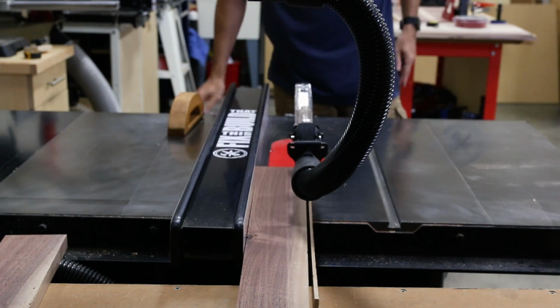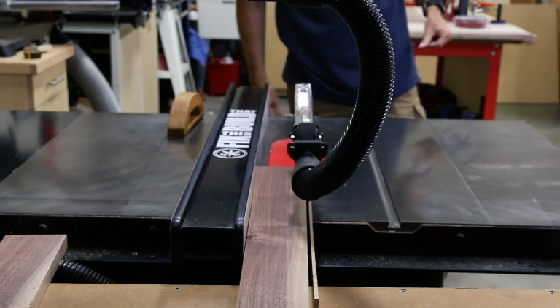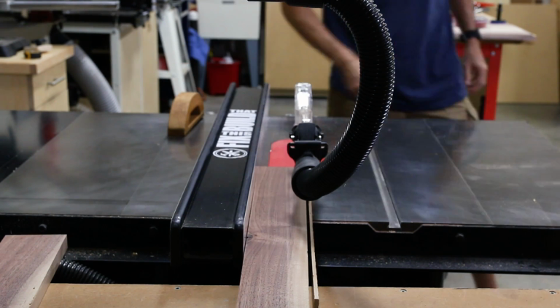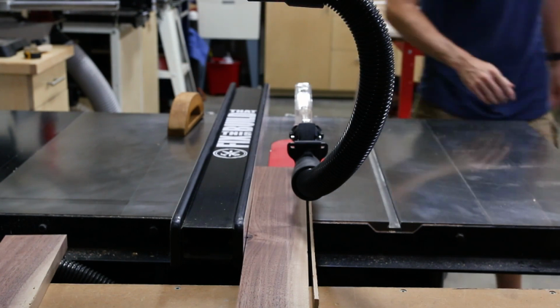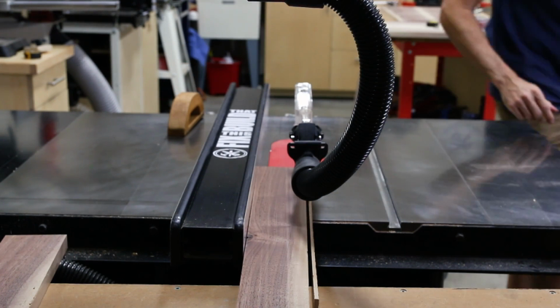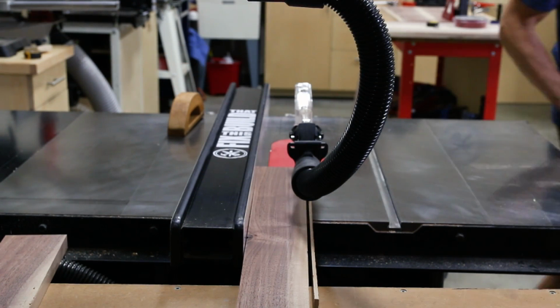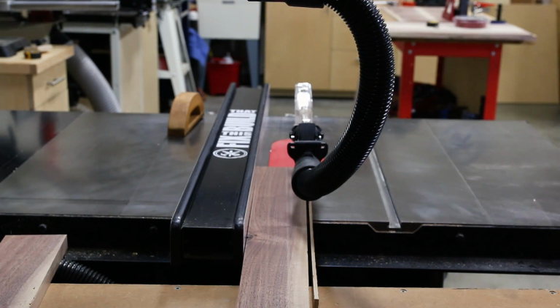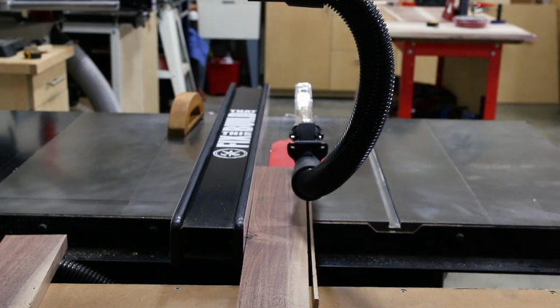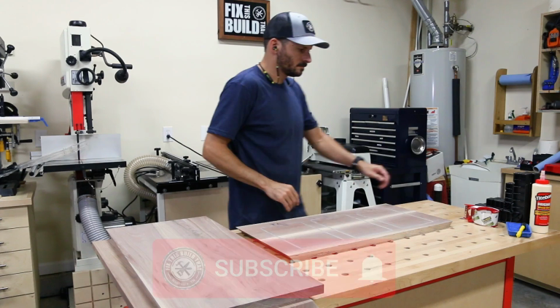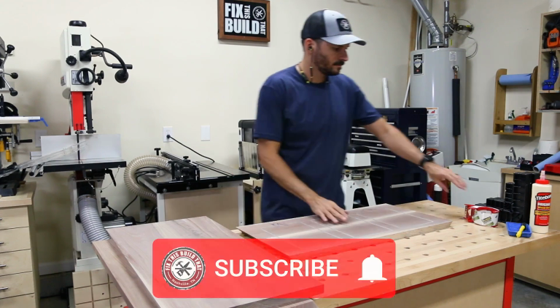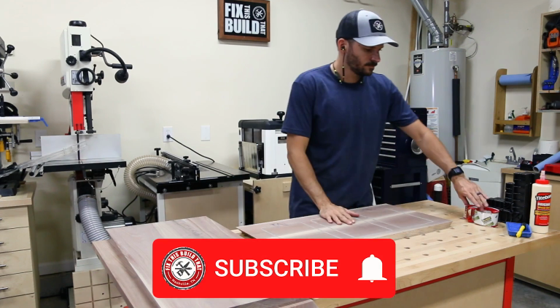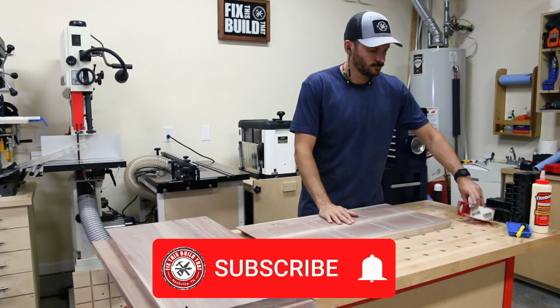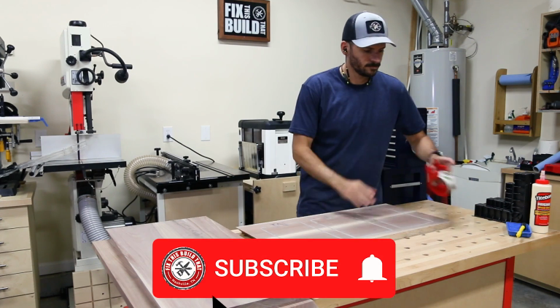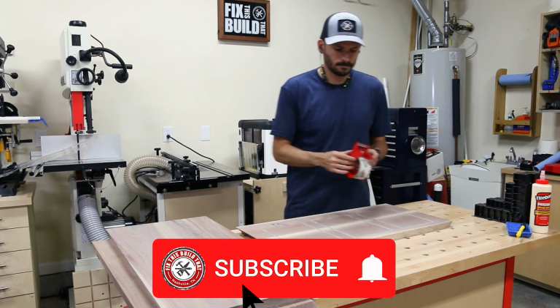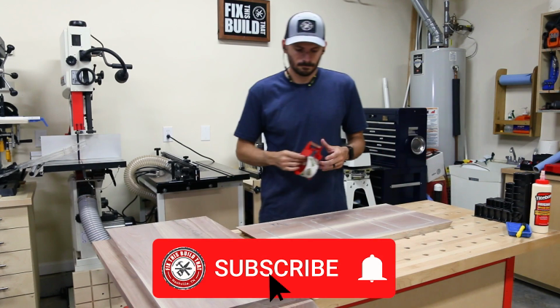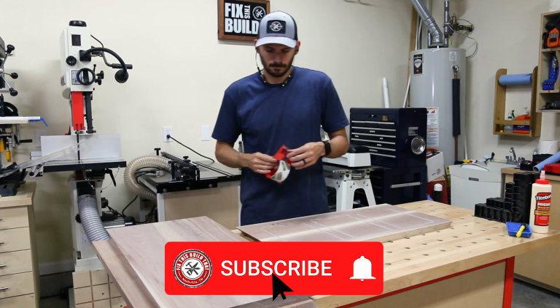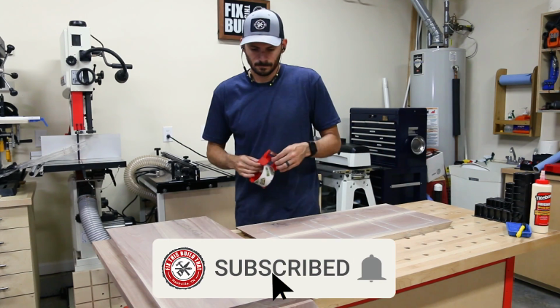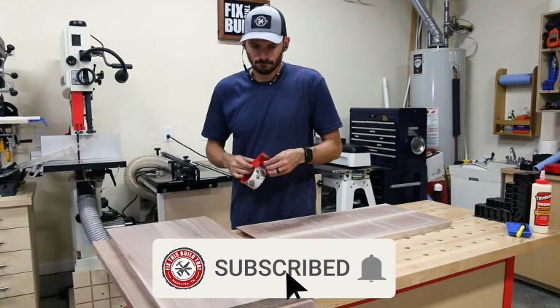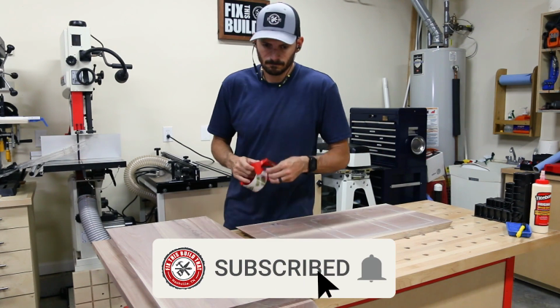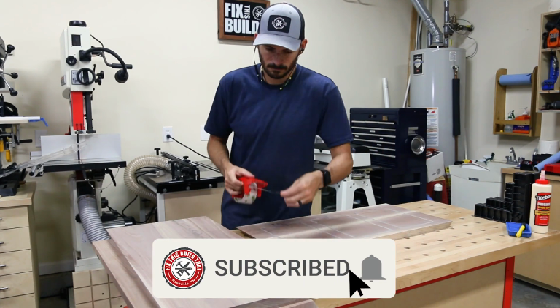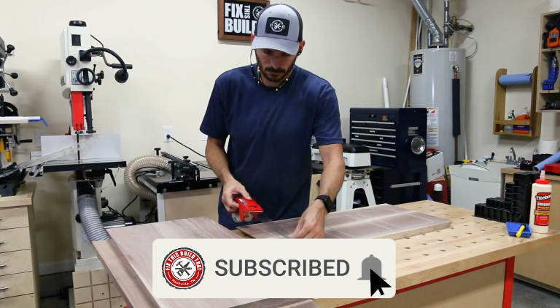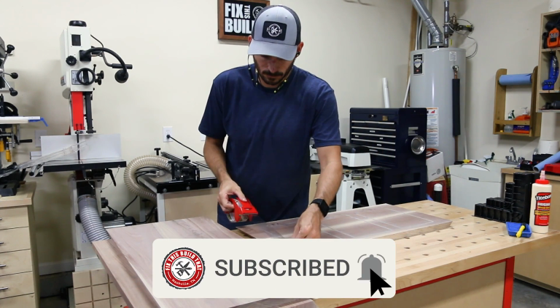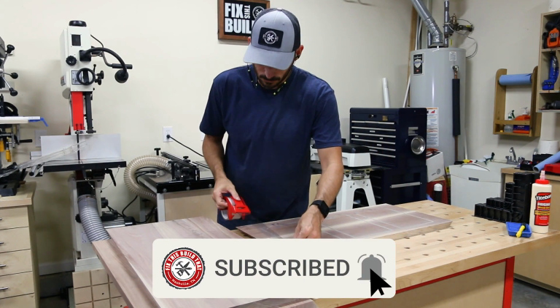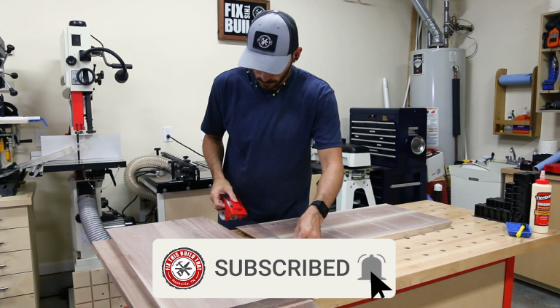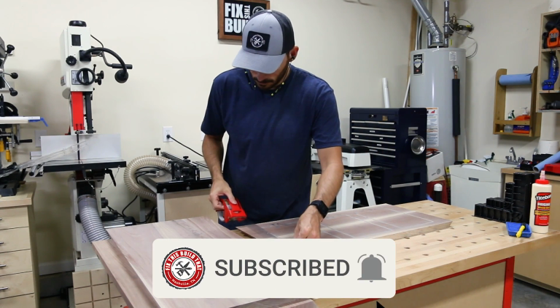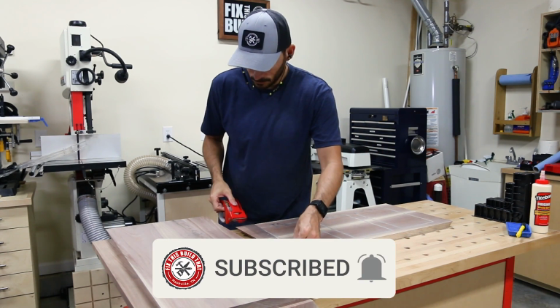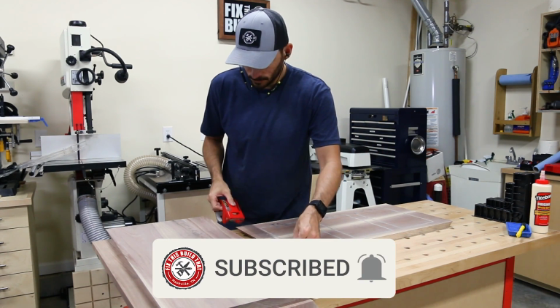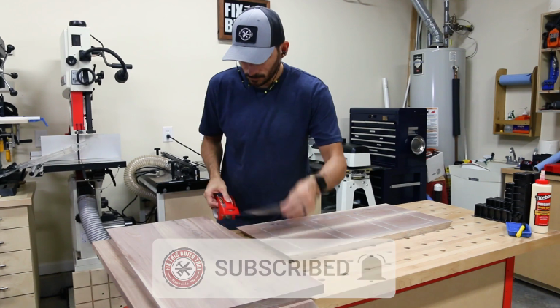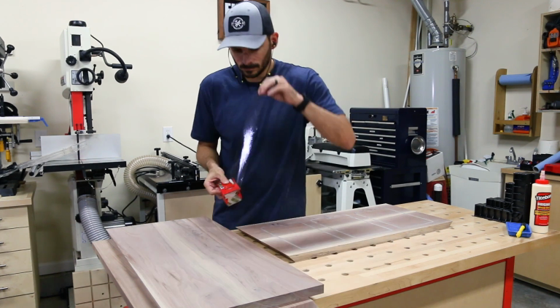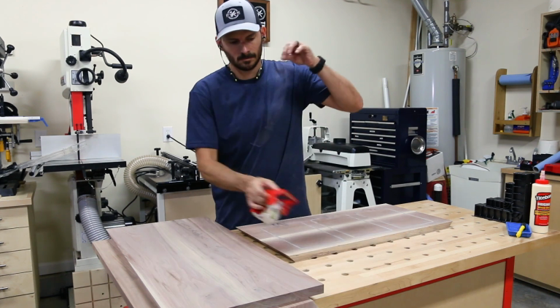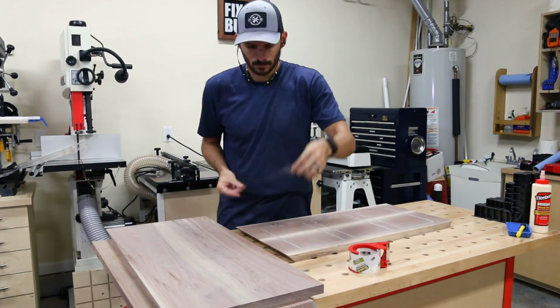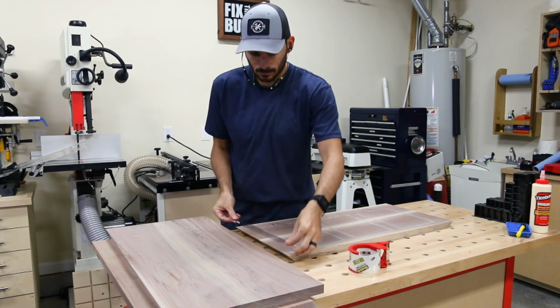And if you're a walnut-loving woodworker like me, make sure you get subscribed and don't miss out on more of this chocolatey goodness in my projects. And if you don't love walnut, let me know in the comments why you're wrong.